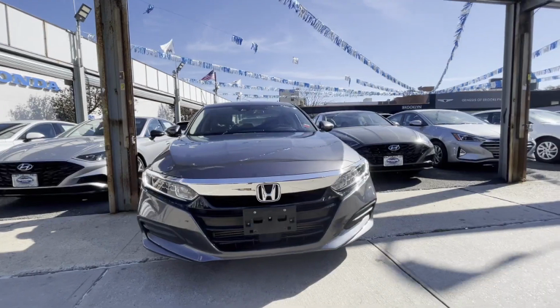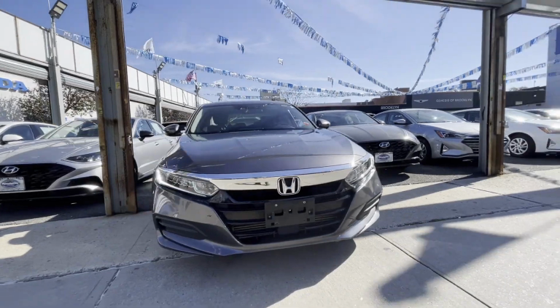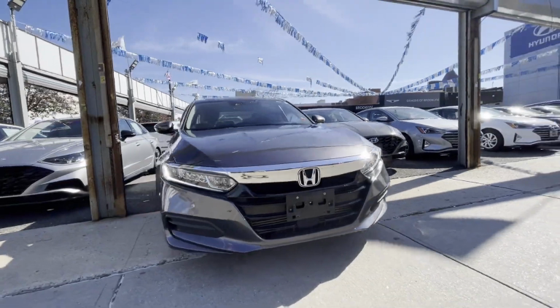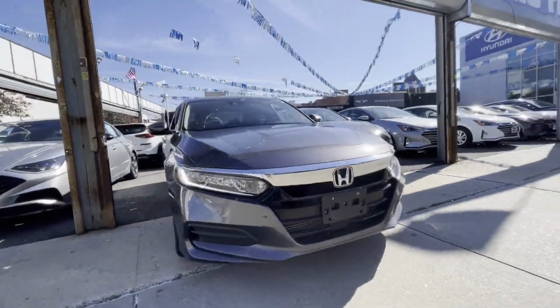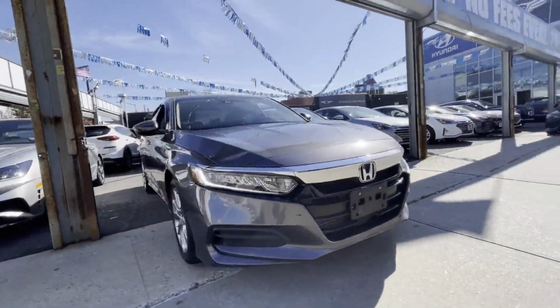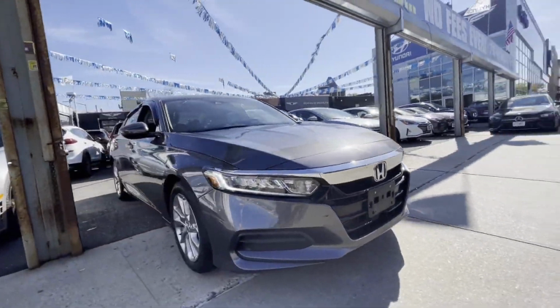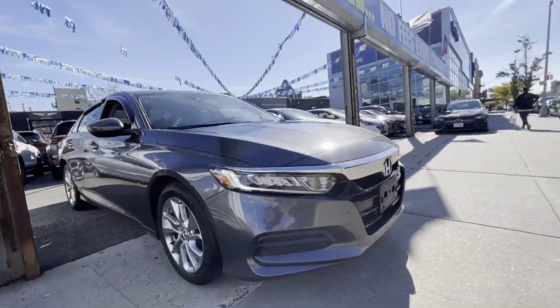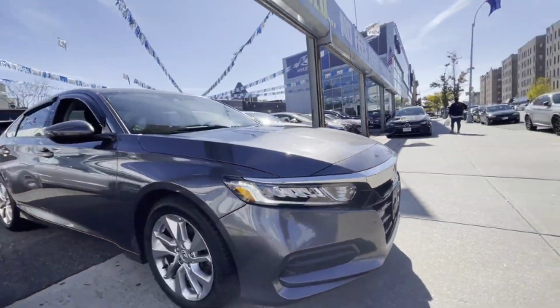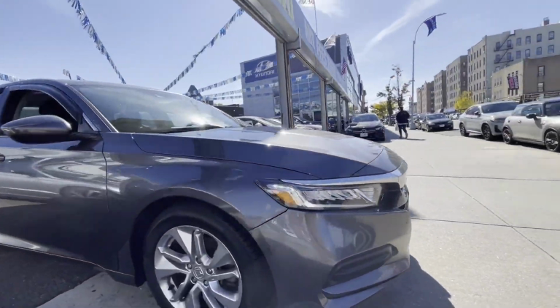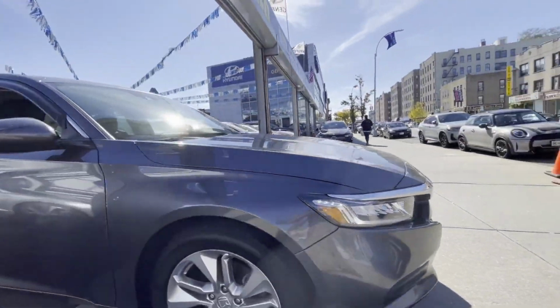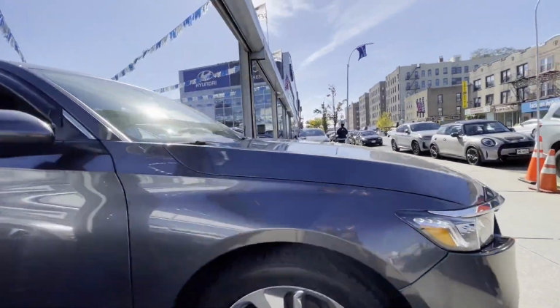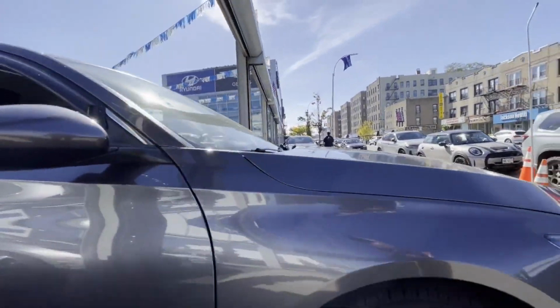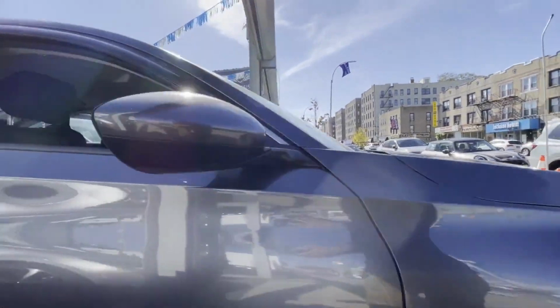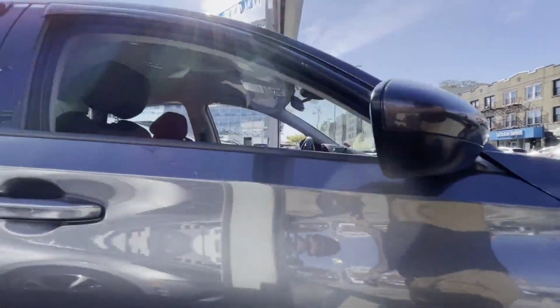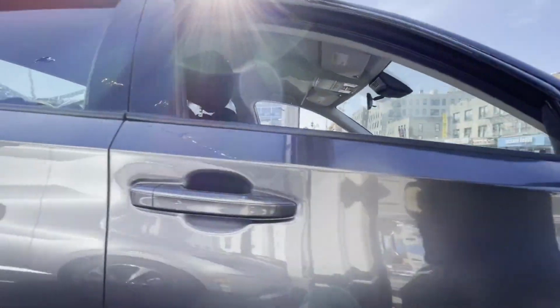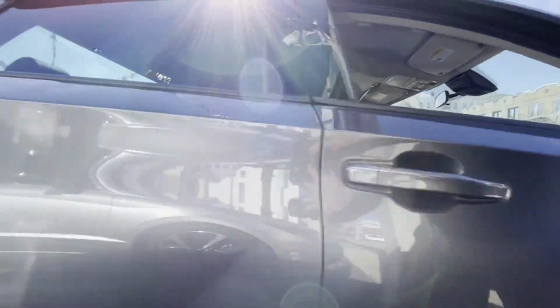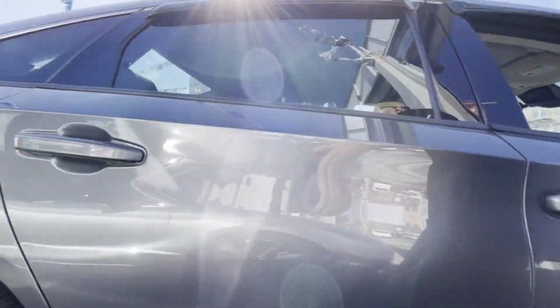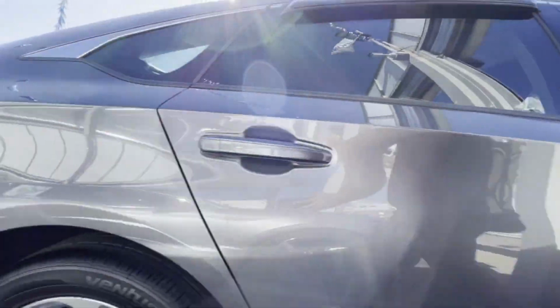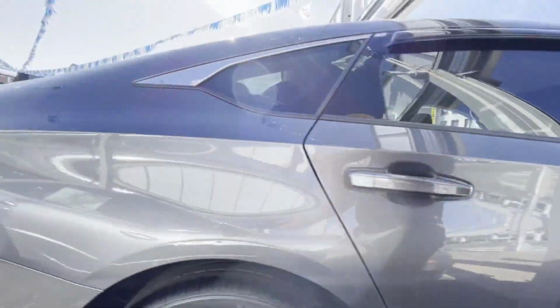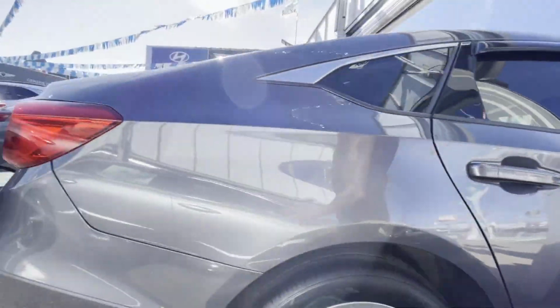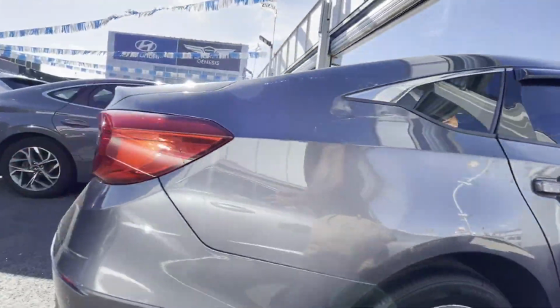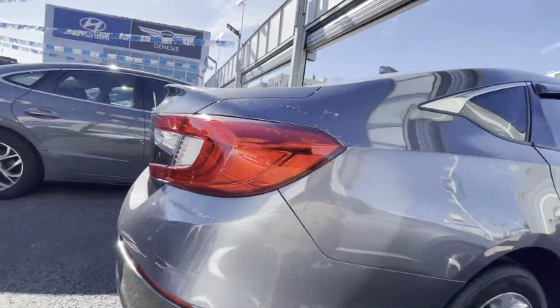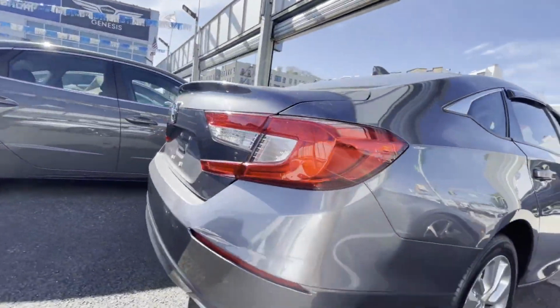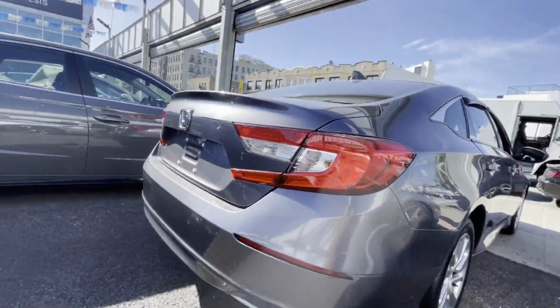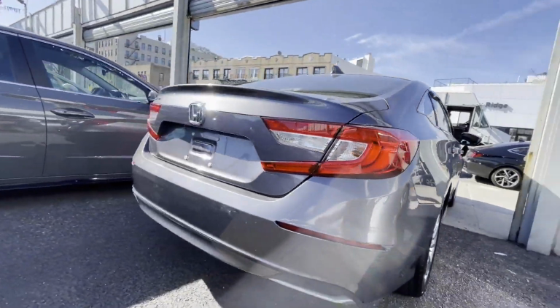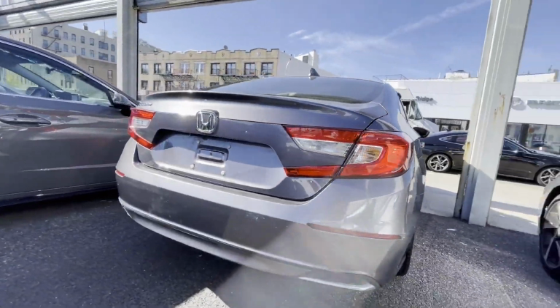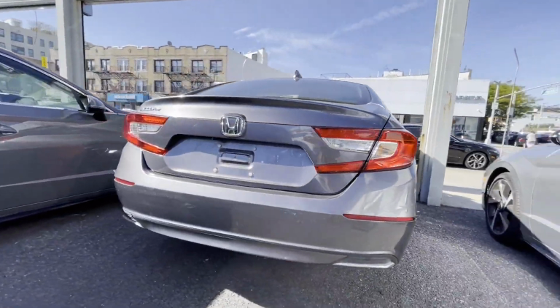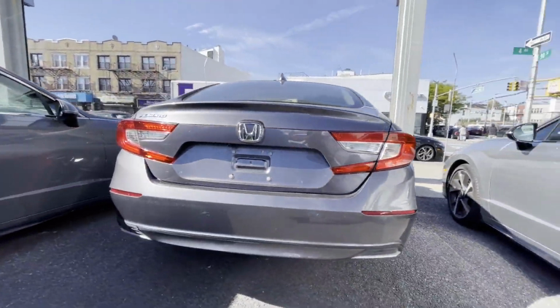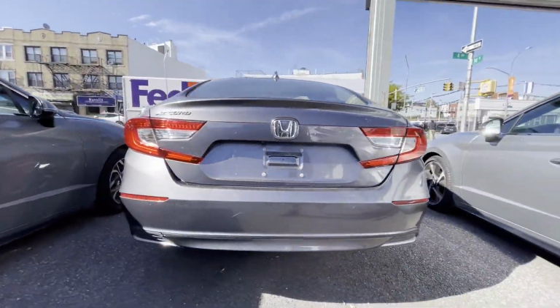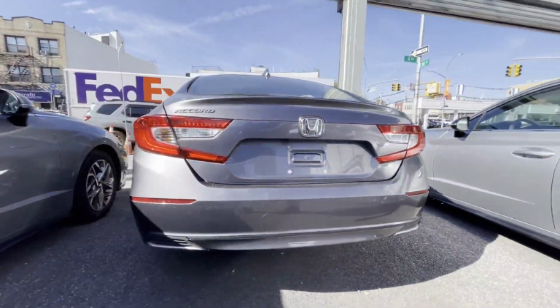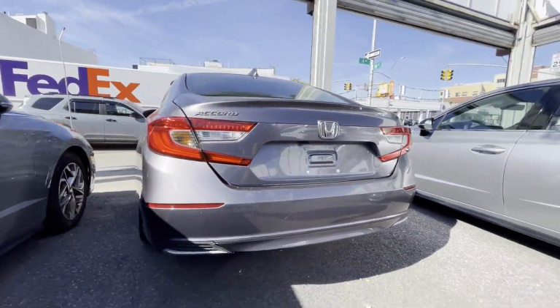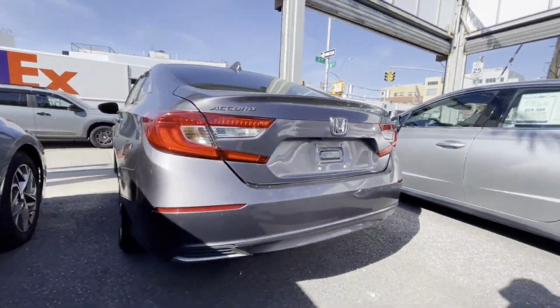2019 Honda Accord Sedan. With less than 40,000 miles on the odometer, this sedan combines safety and comfort with style and performance.